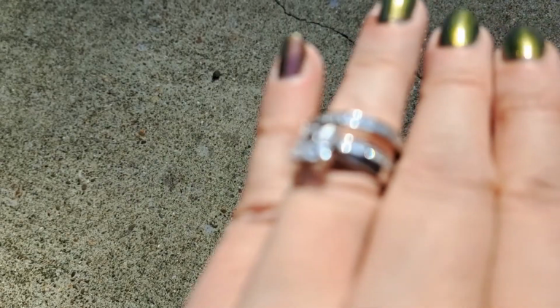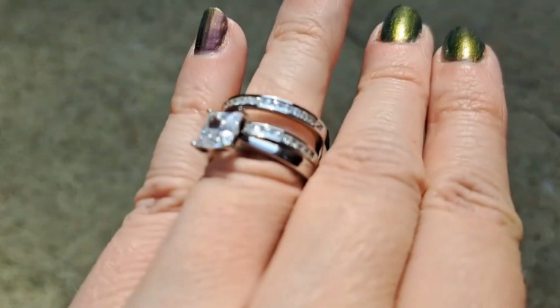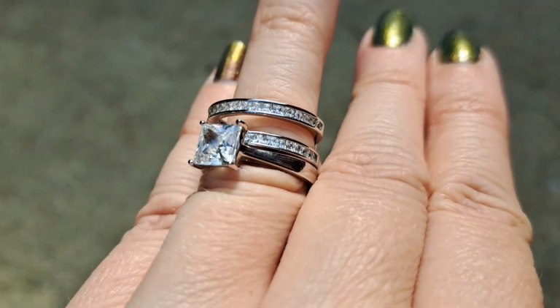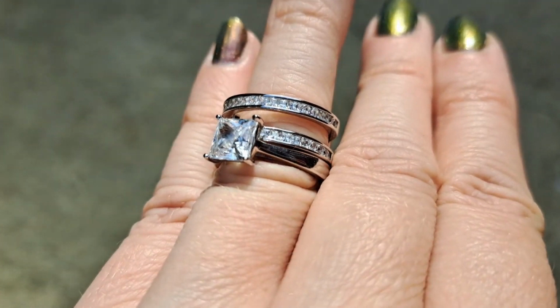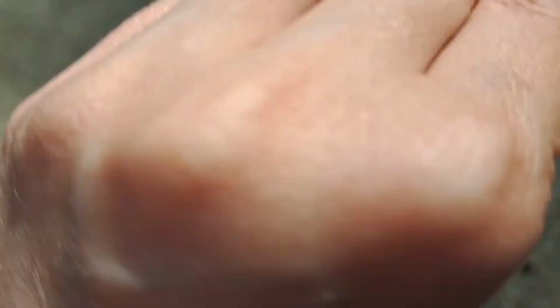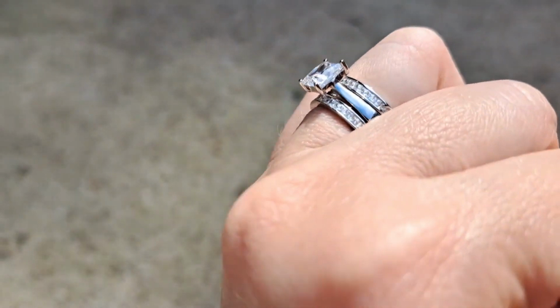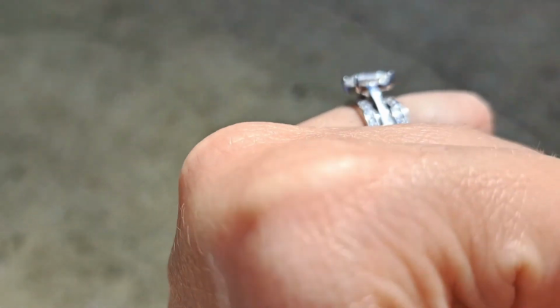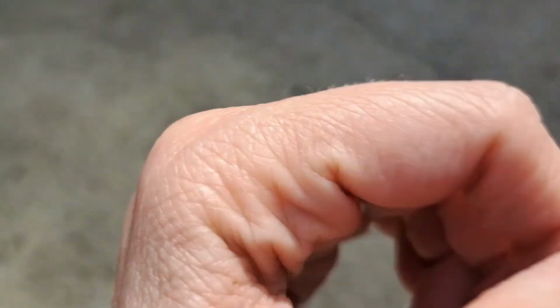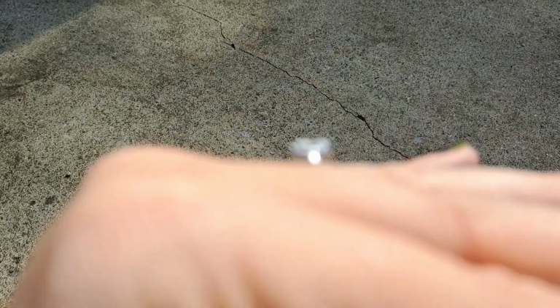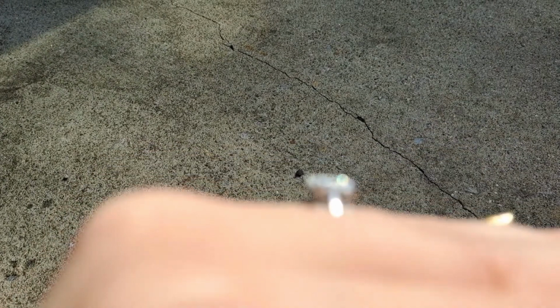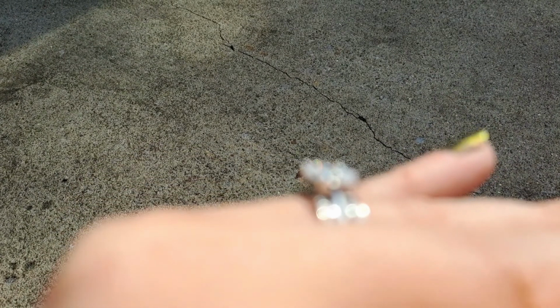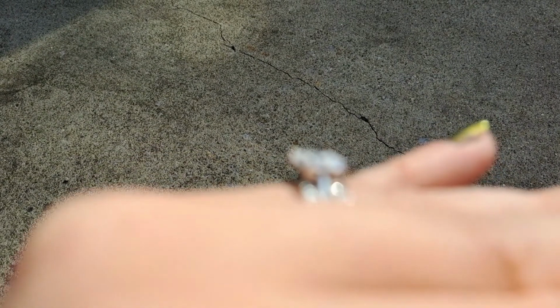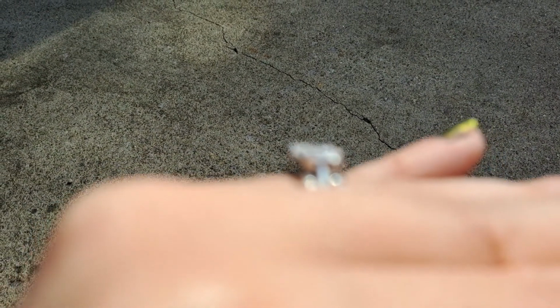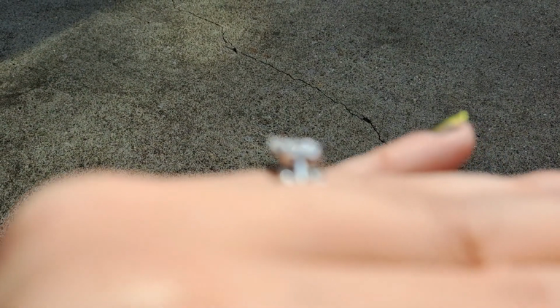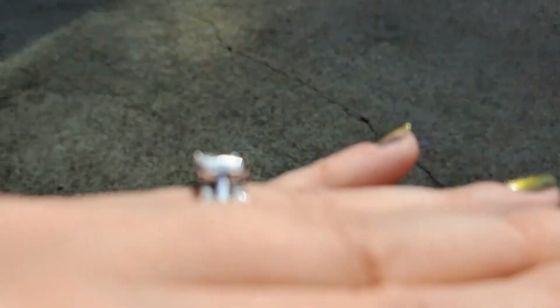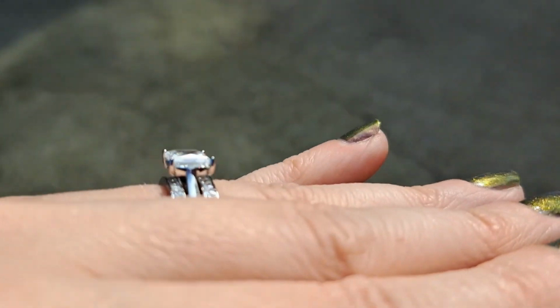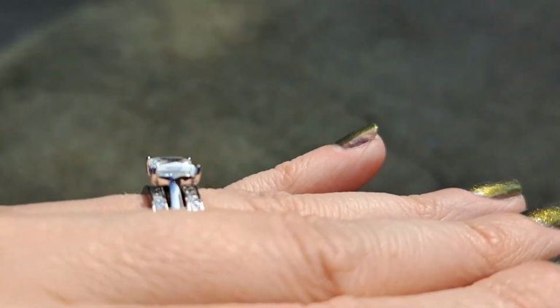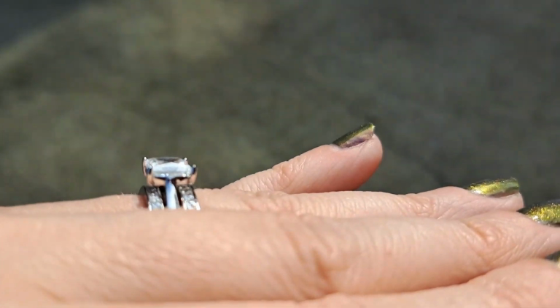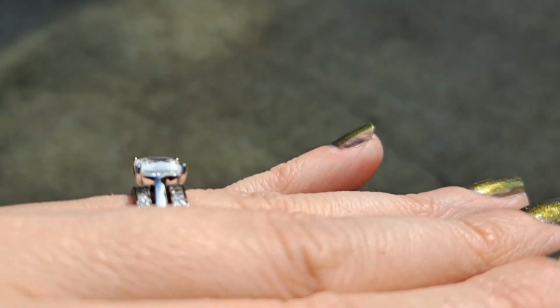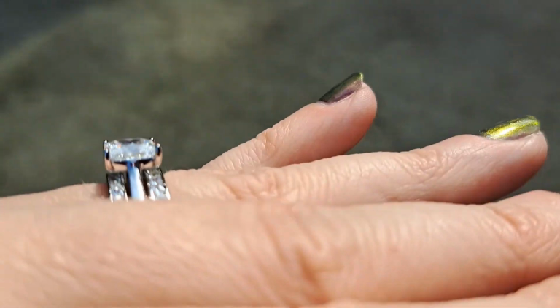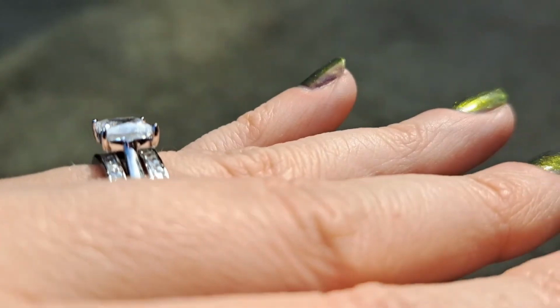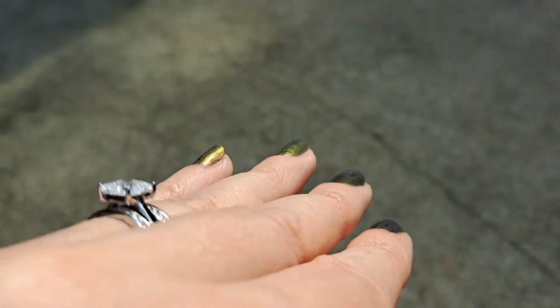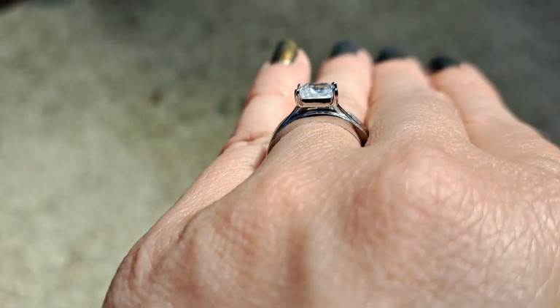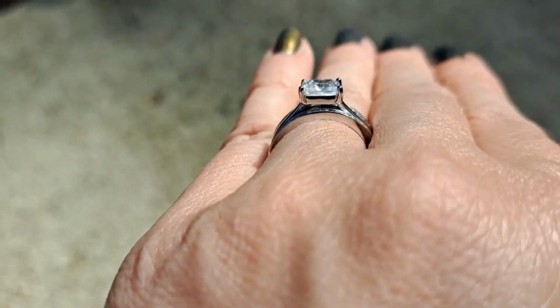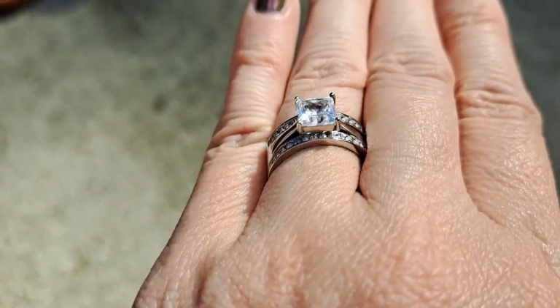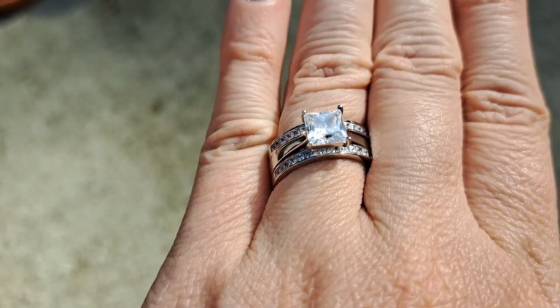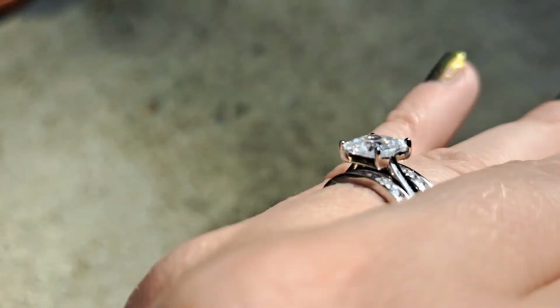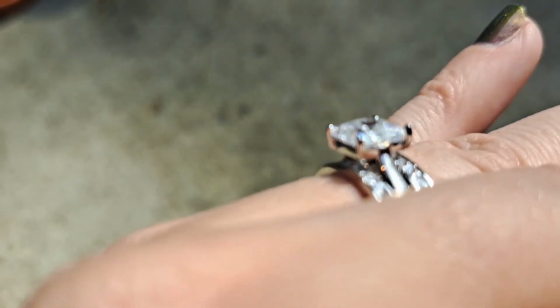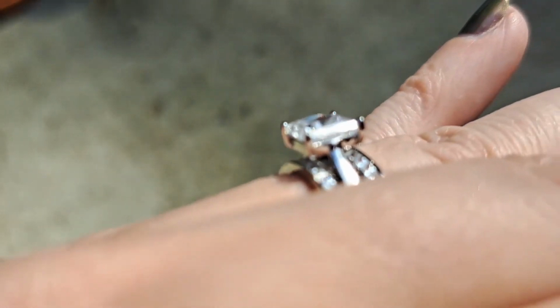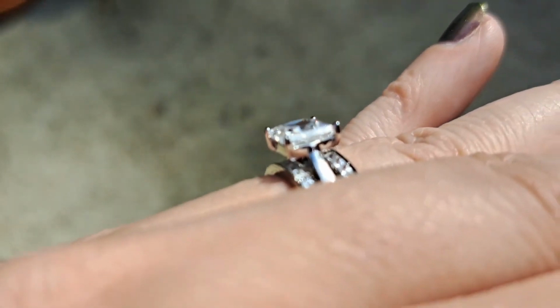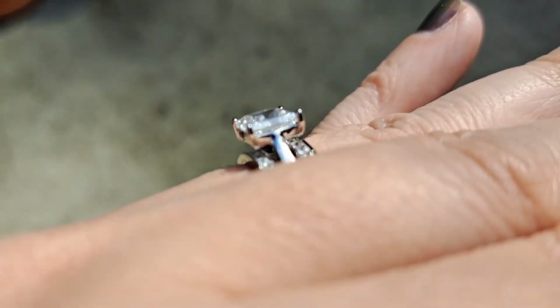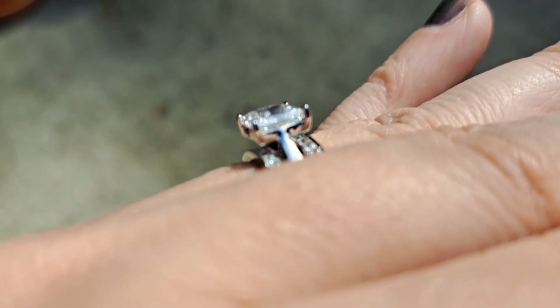I think it's pretty. I like how low it sits — for being such a big diamond, it does have a fairly low profile for as big as it is, in my opinion.